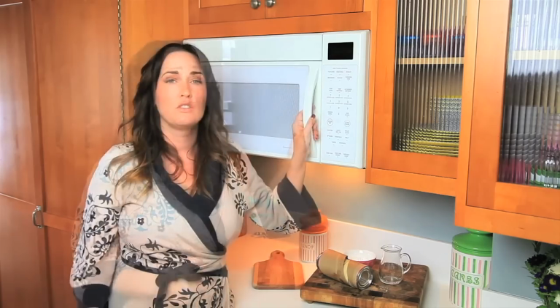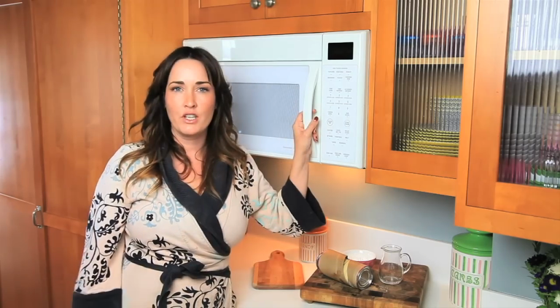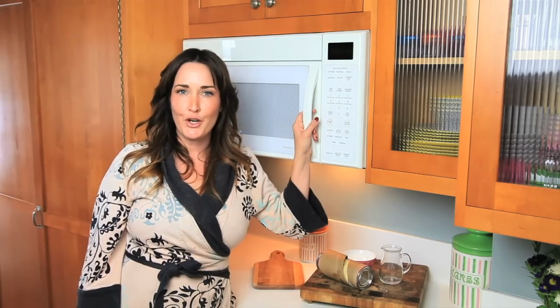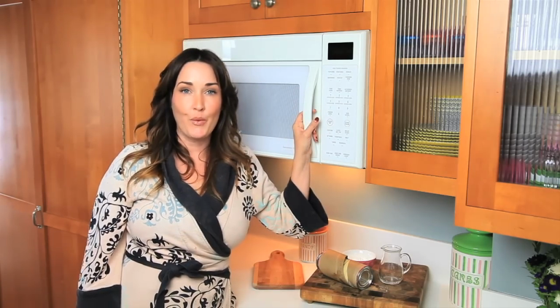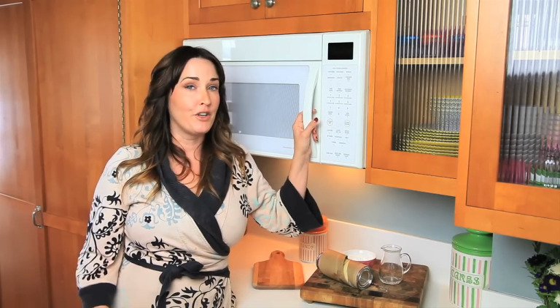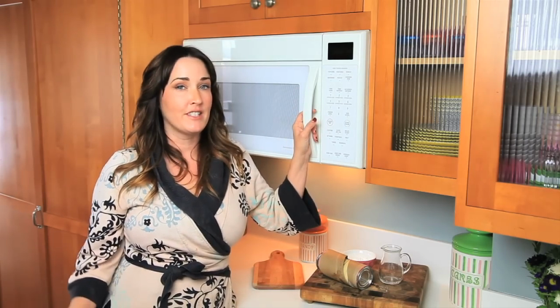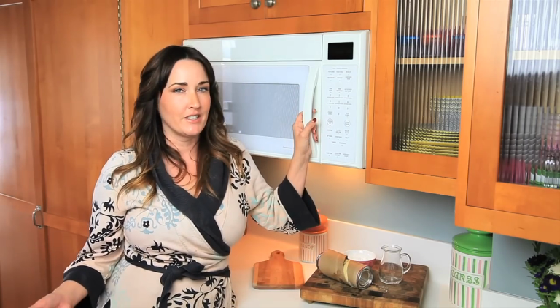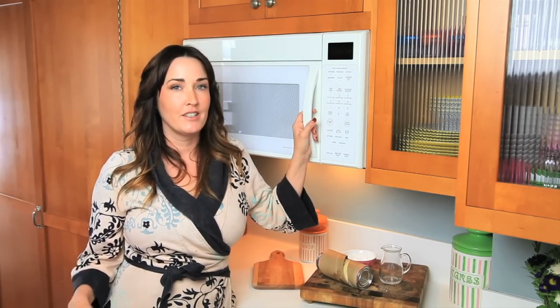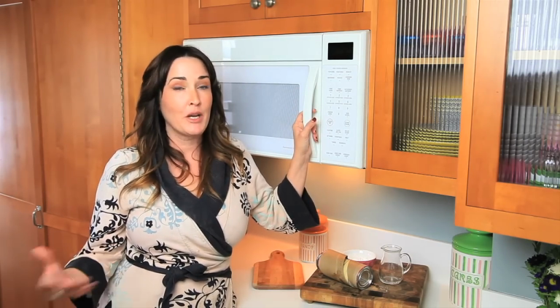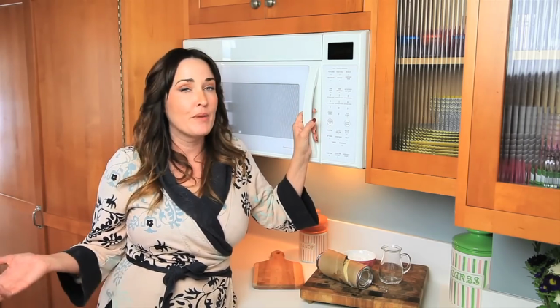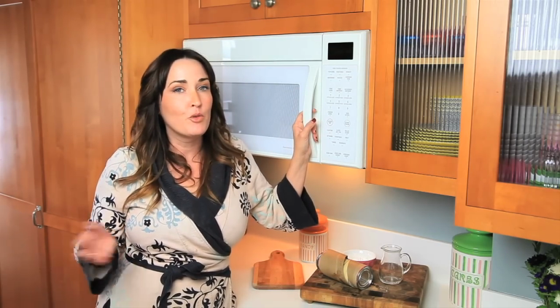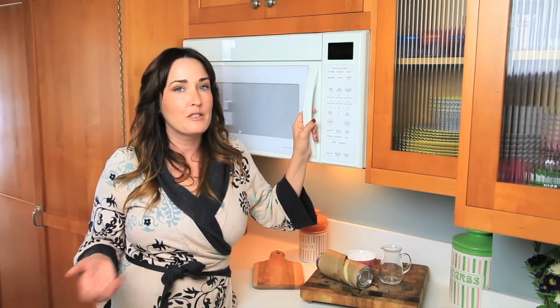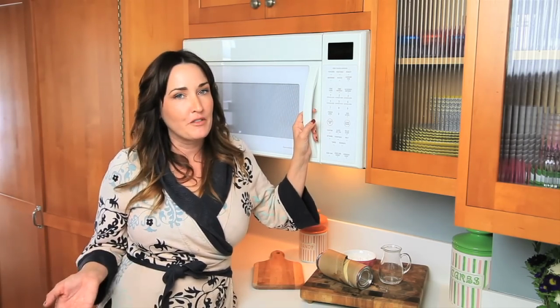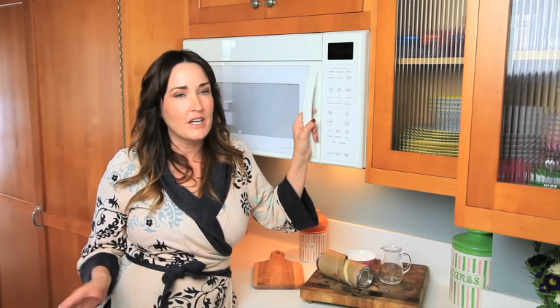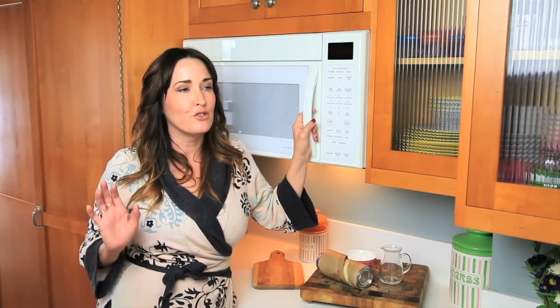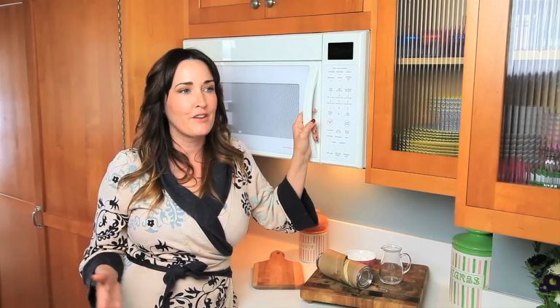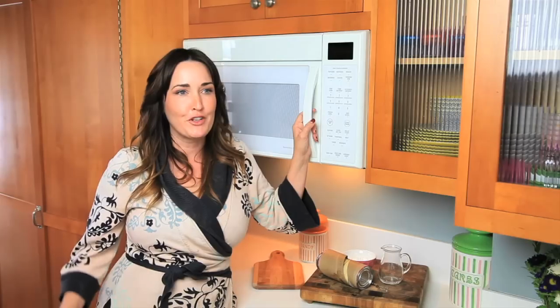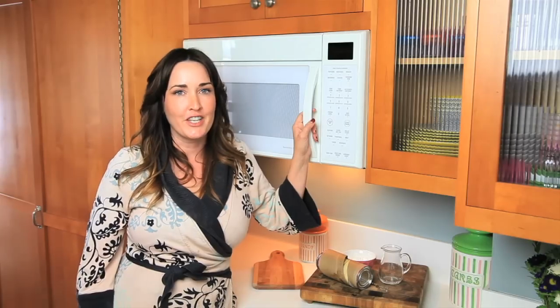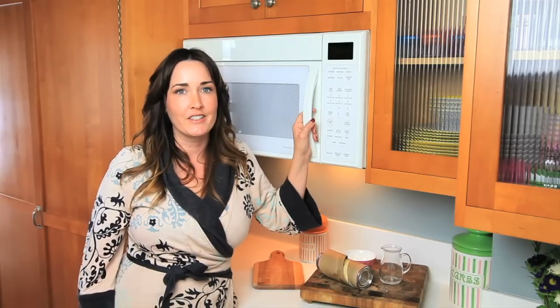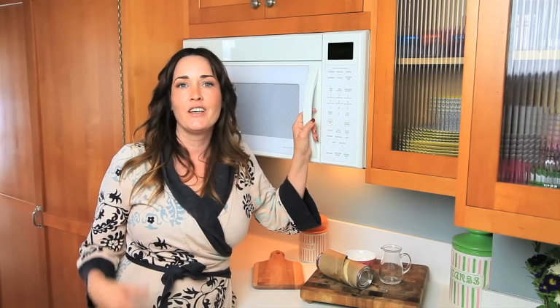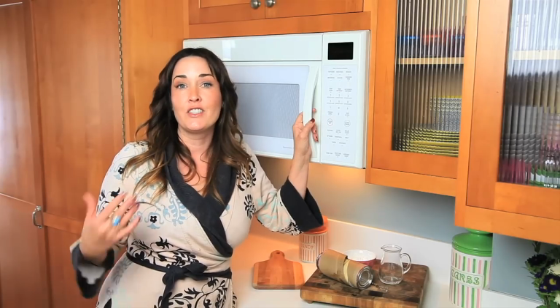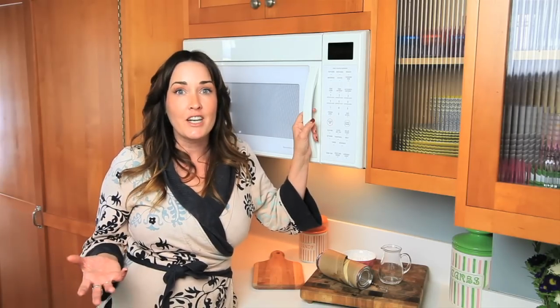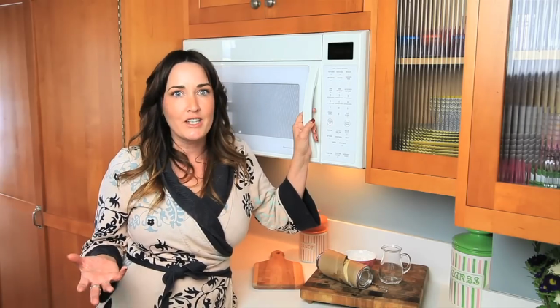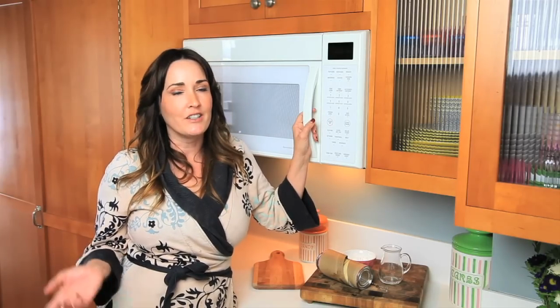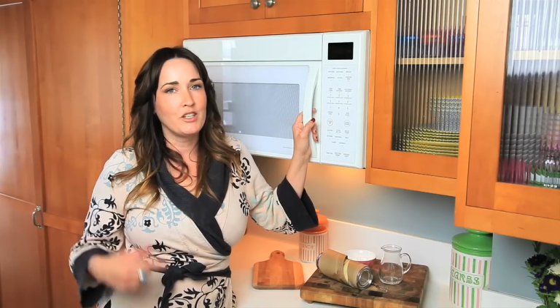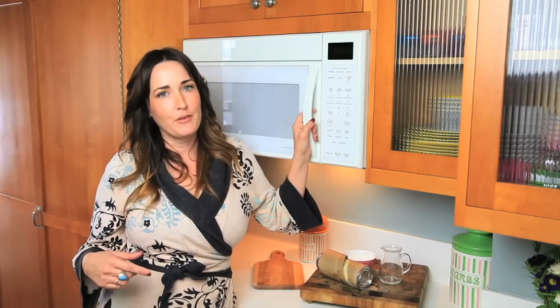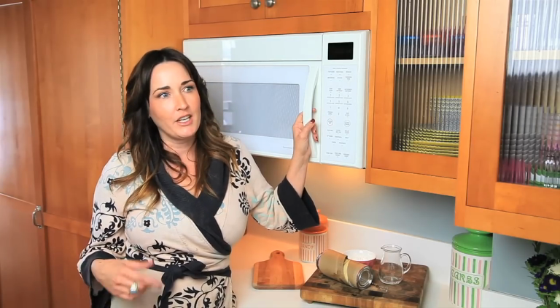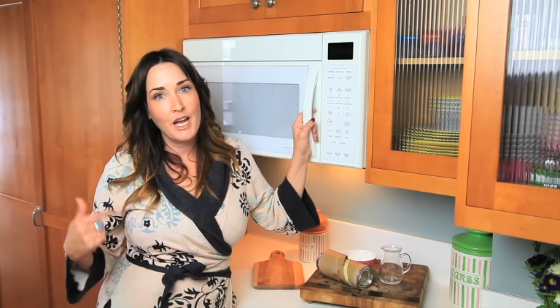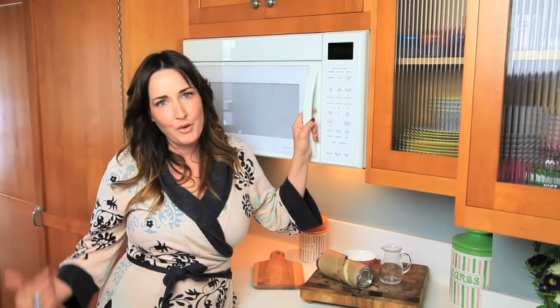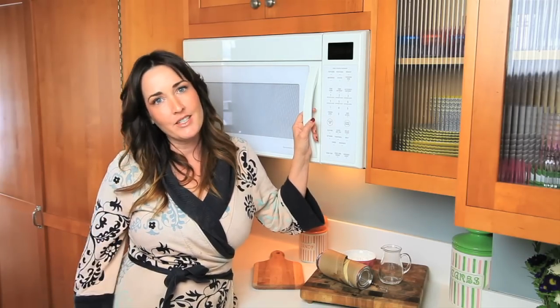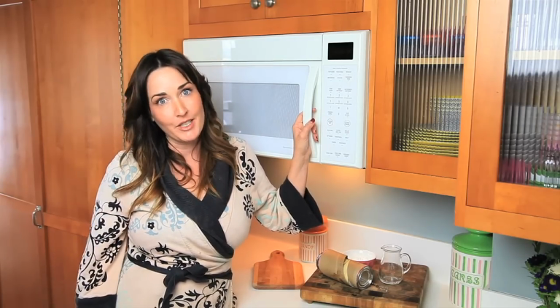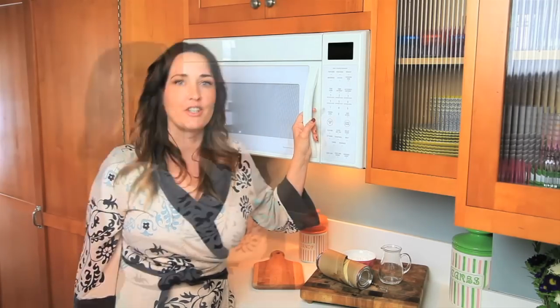So we're going to start with 45 seconds. Your microwave might be more or less powerful than mine, so check it out for 45 seconds. If it's not quite done, put it in for a minute. In my microwave it takes a minute to cook.